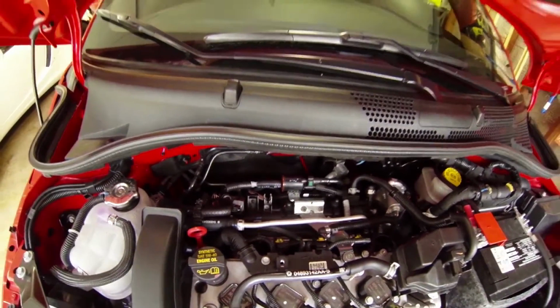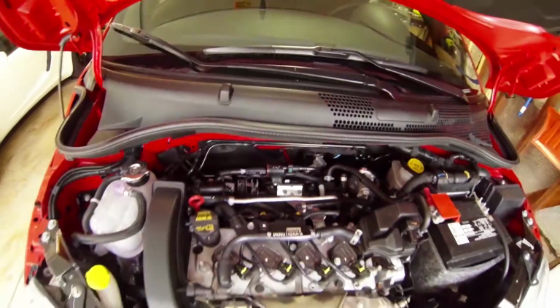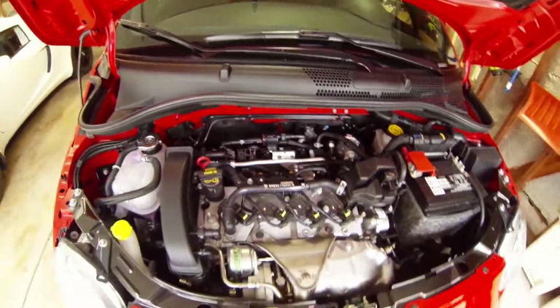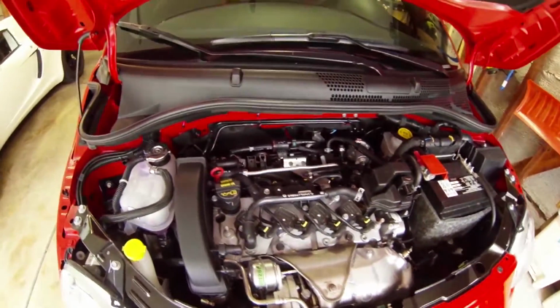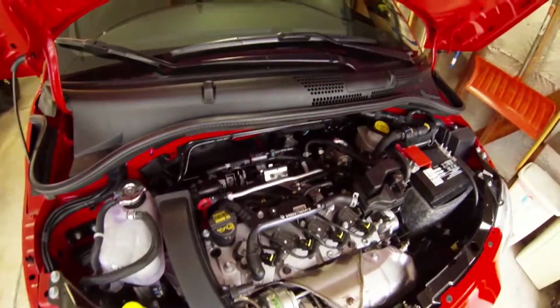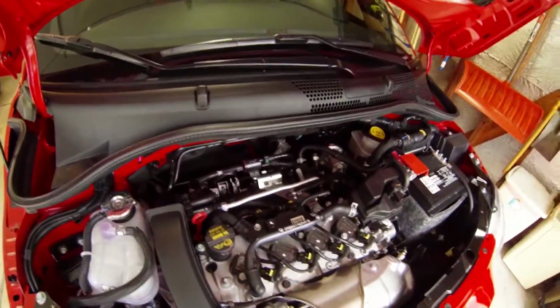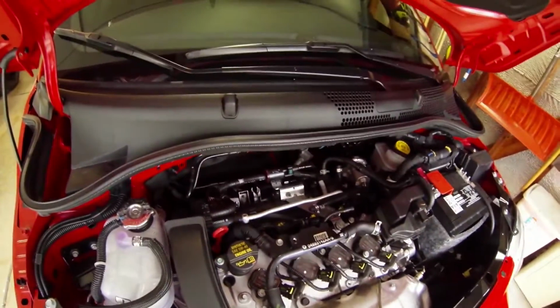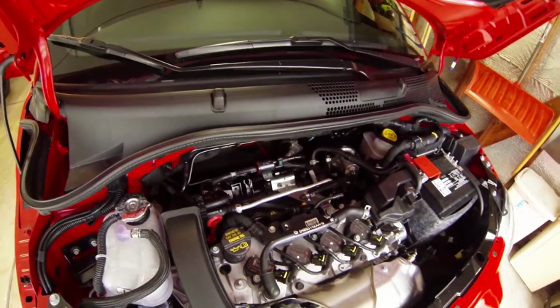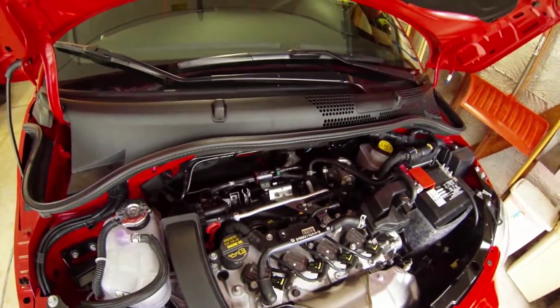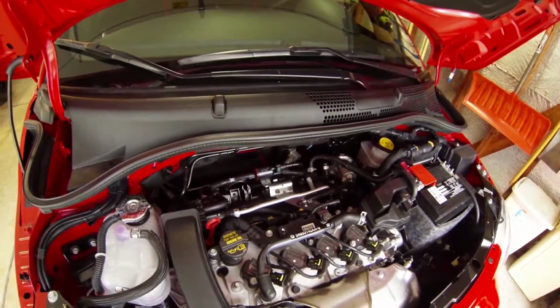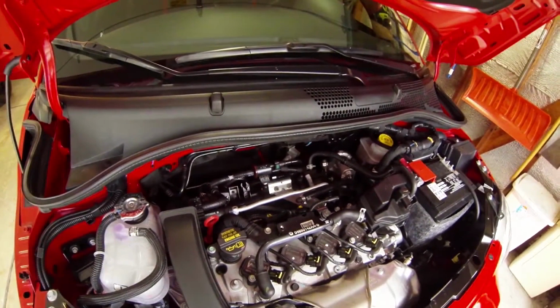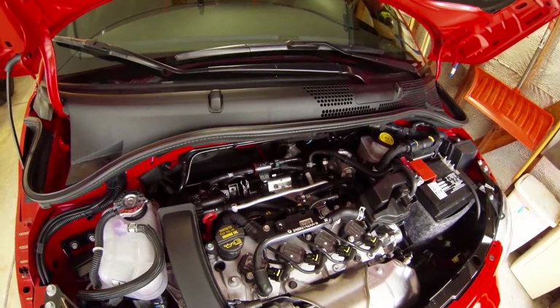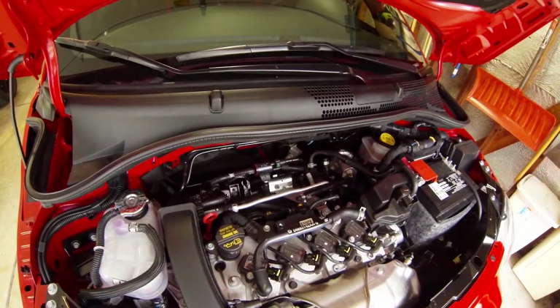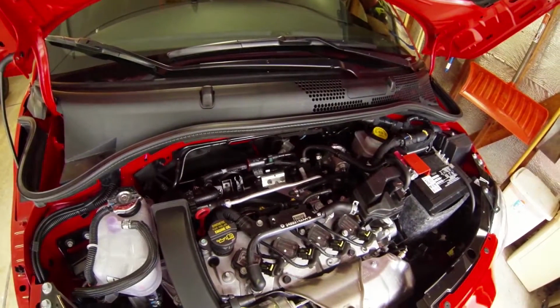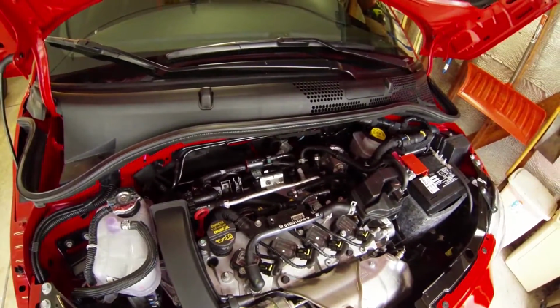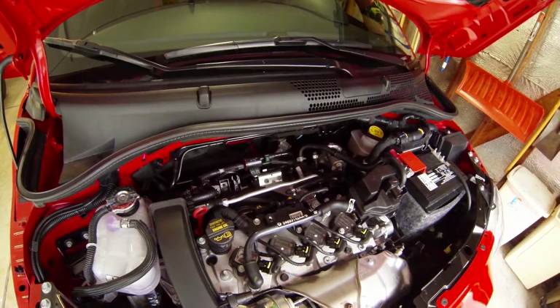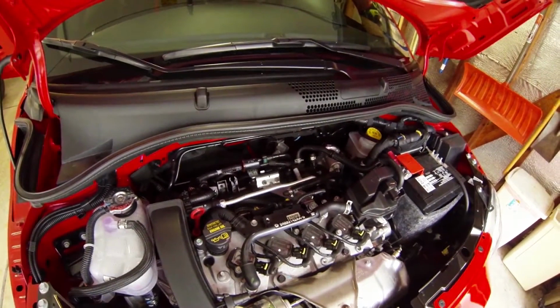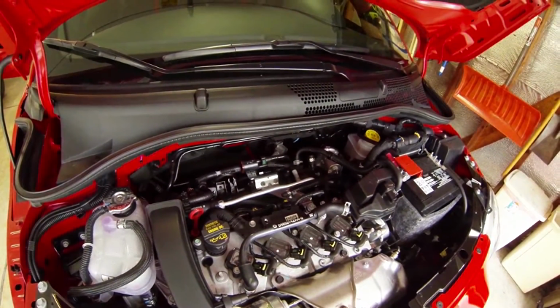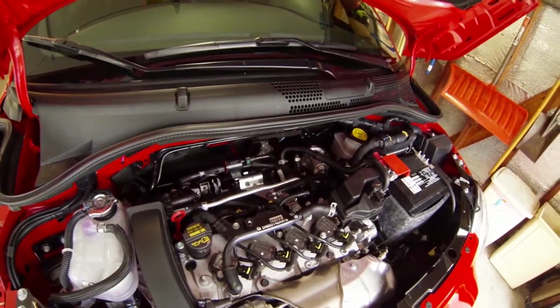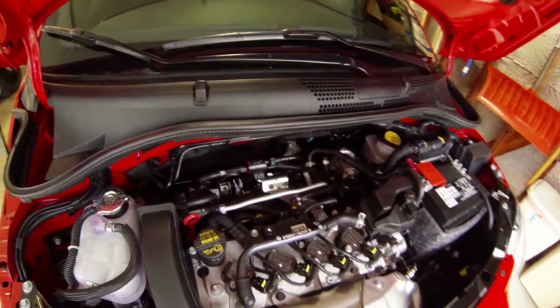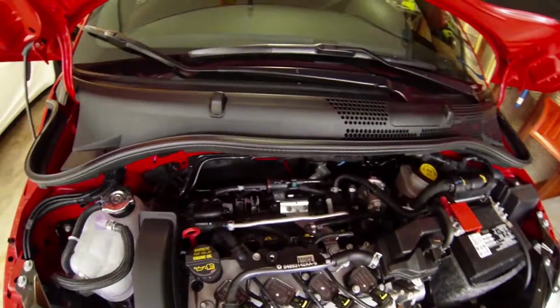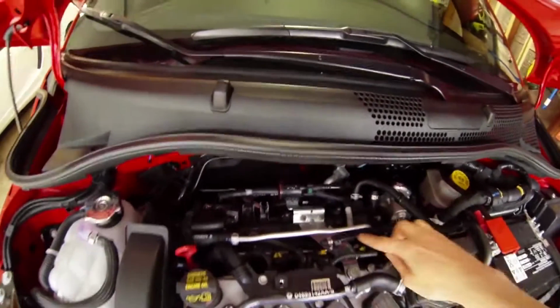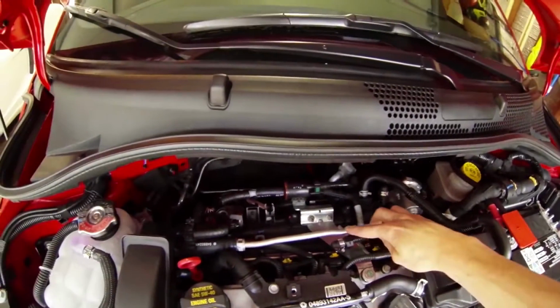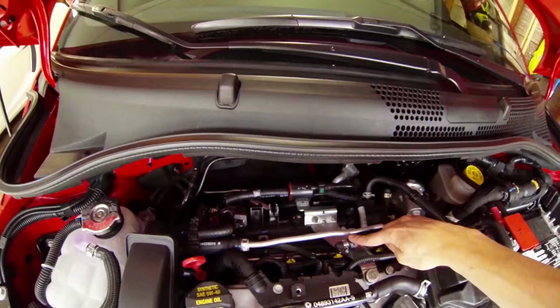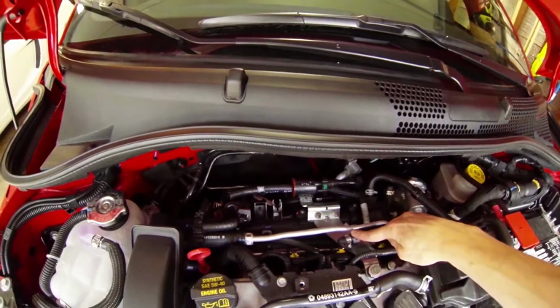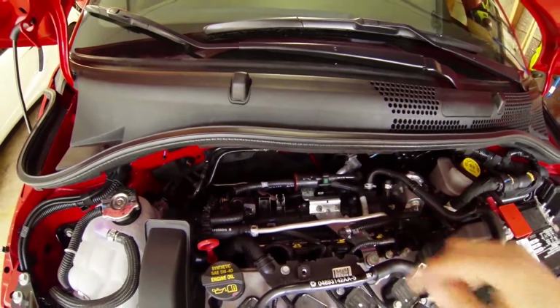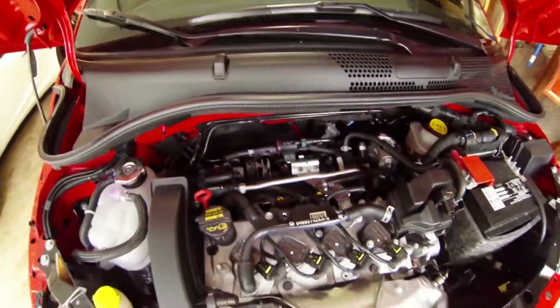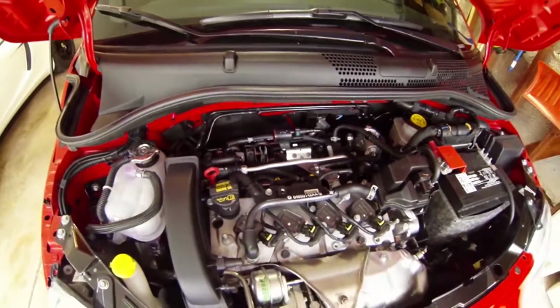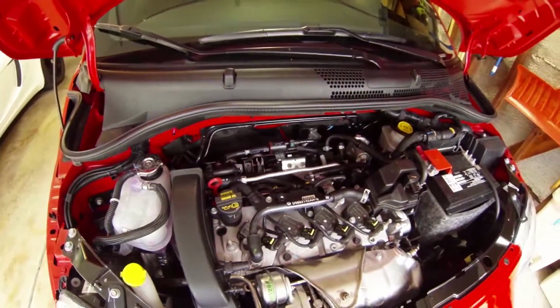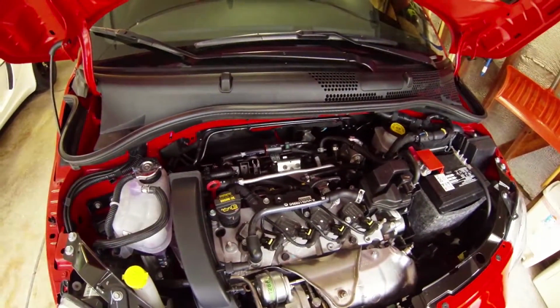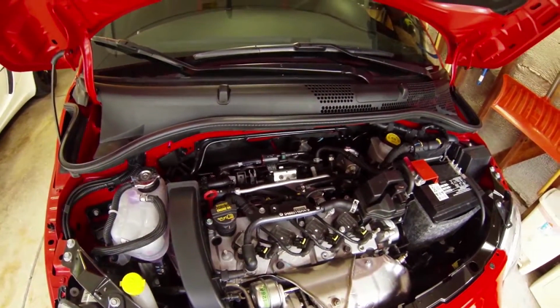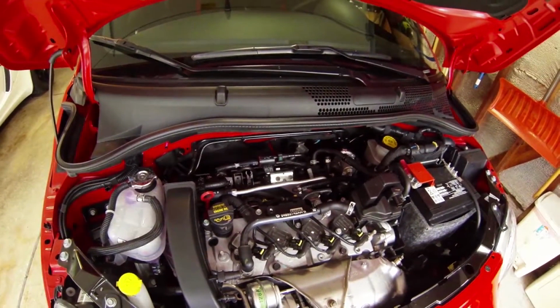So far, 500 miles in this configuration, no check engine light or pending codes. The car drives much smoother in part throttle because we got rid of the boost leak. So as it stands right now, this is all good.